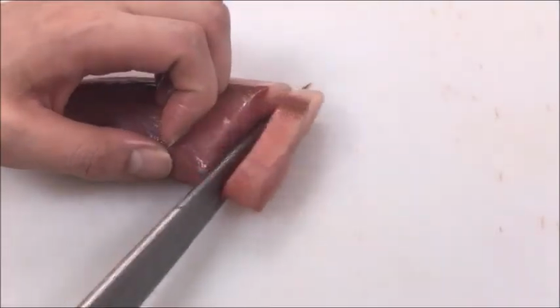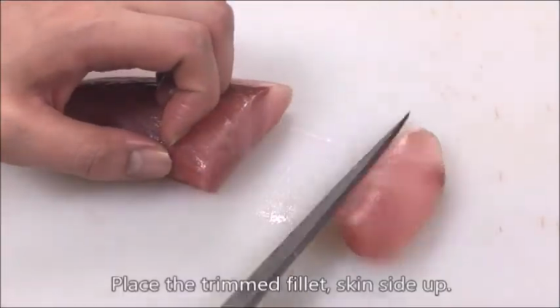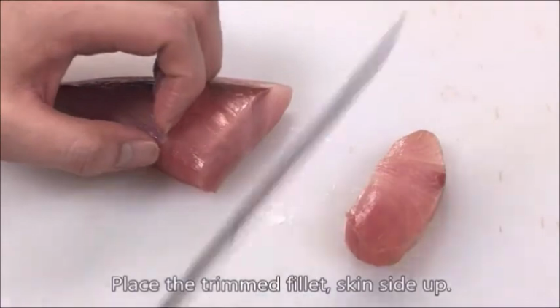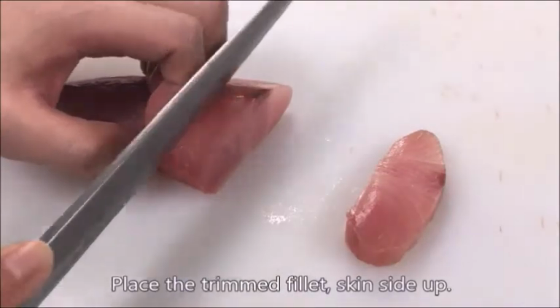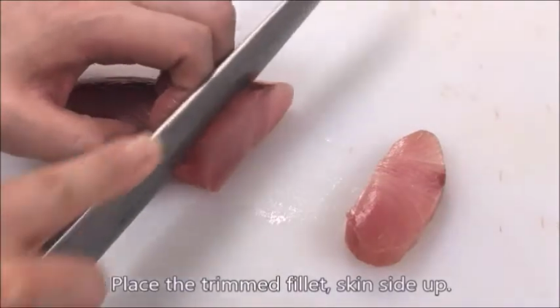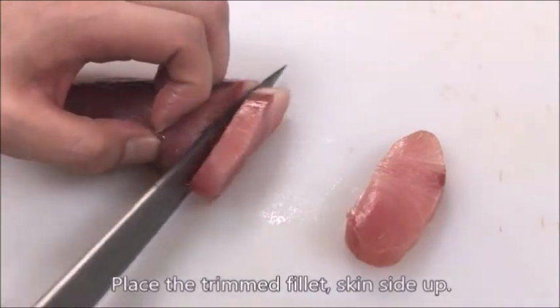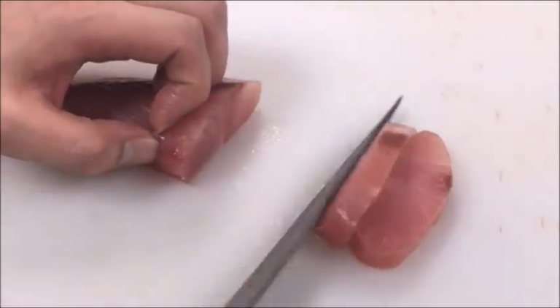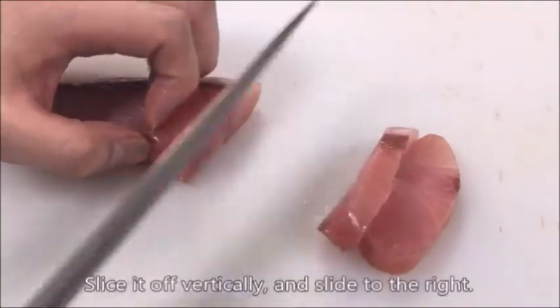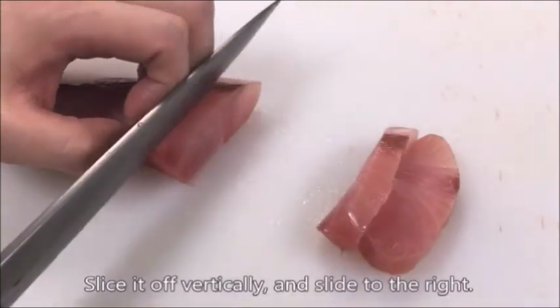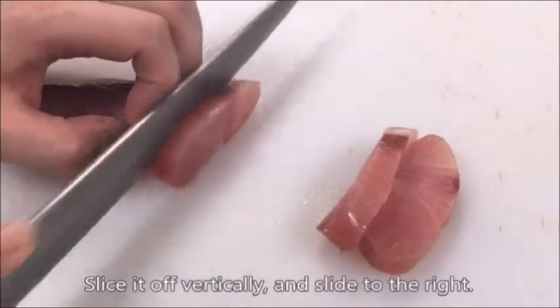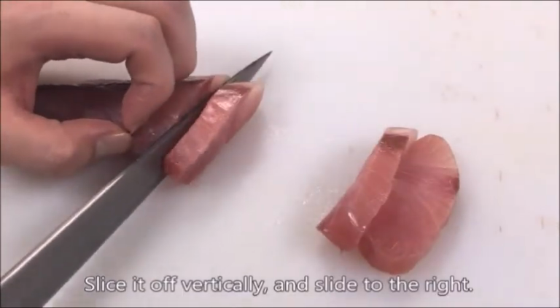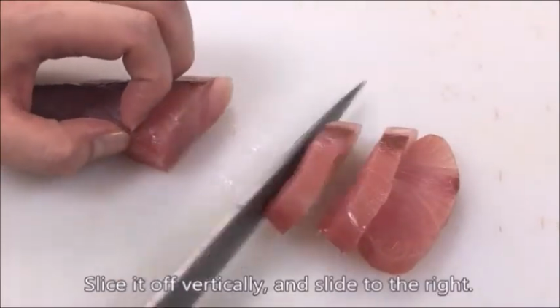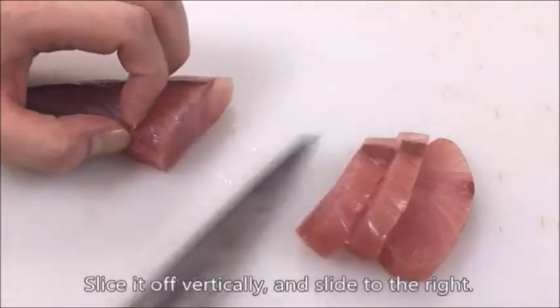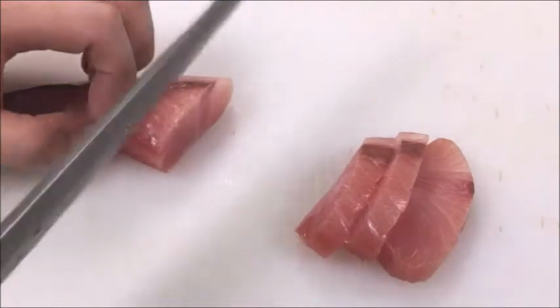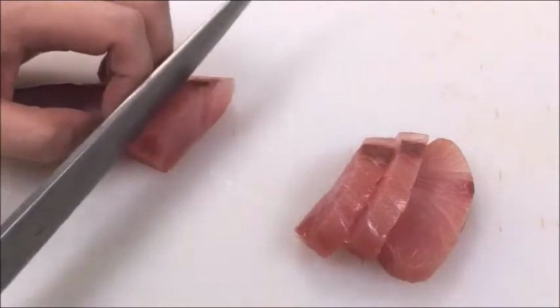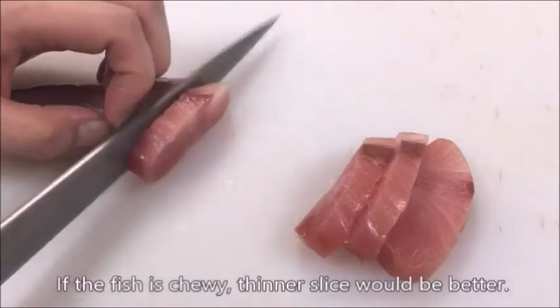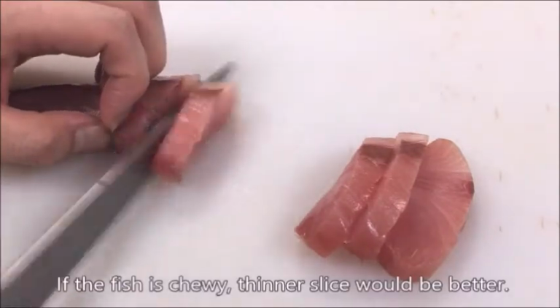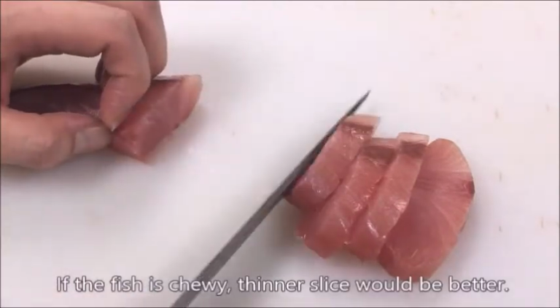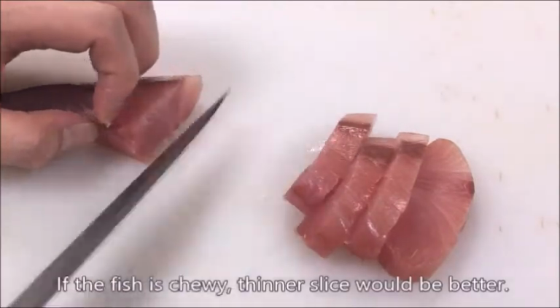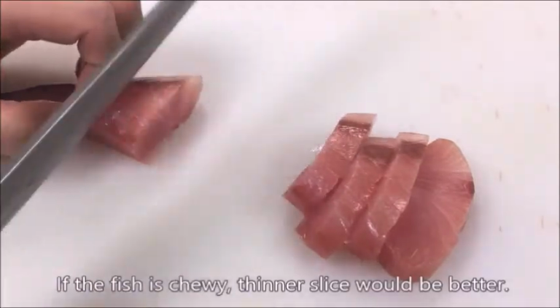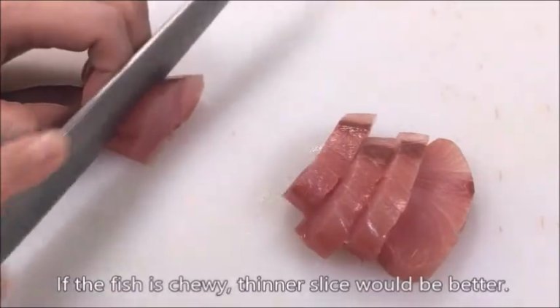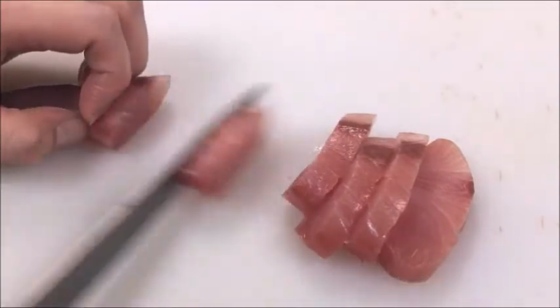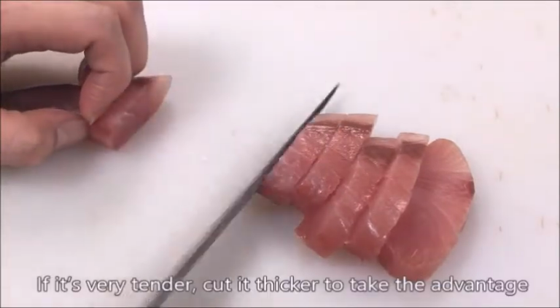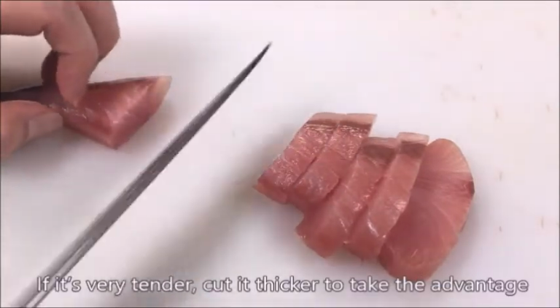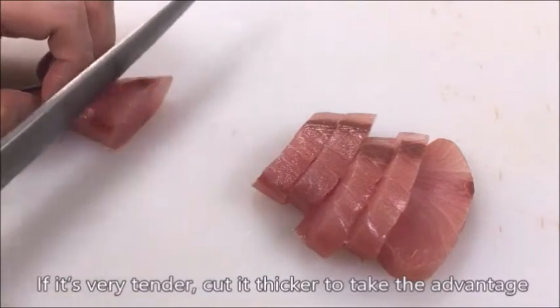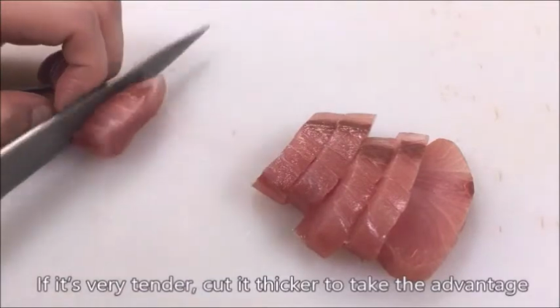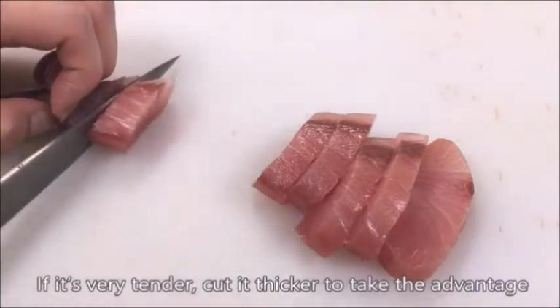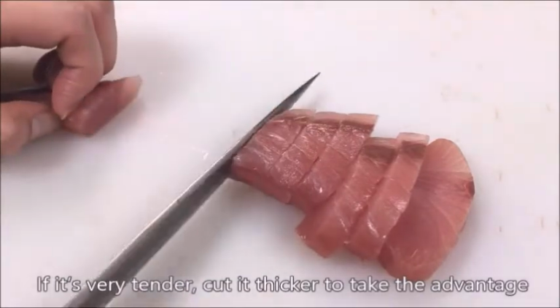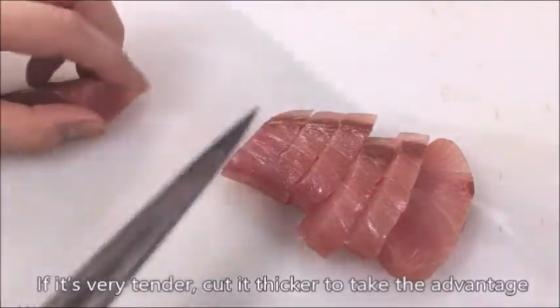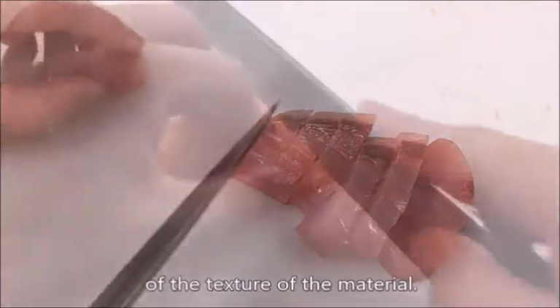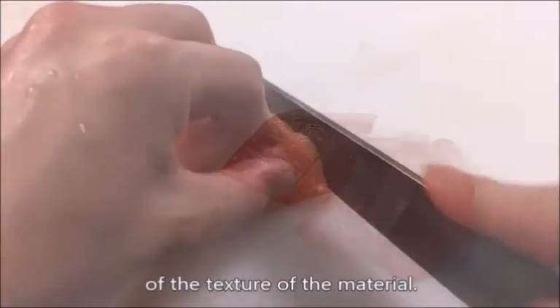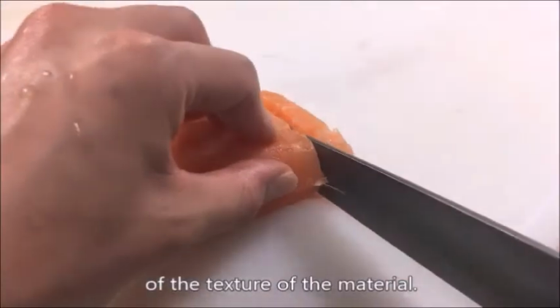Place the trimmed fillet skin side up. Slice it off vertically and slide to the right. If the fish is chewy, a thinner slice will be better. If it's very tender, cut it thicker to take advantage of the texture of the material.